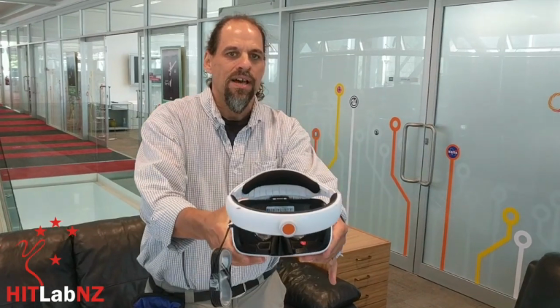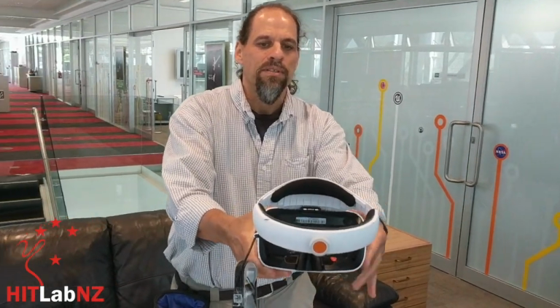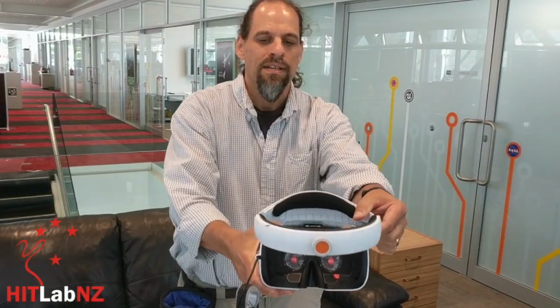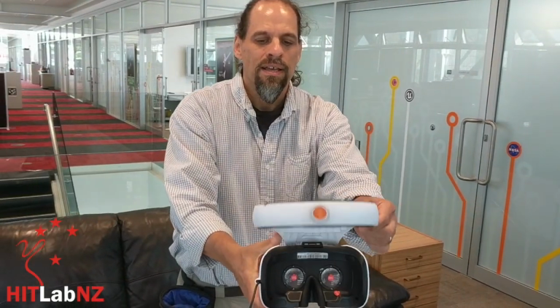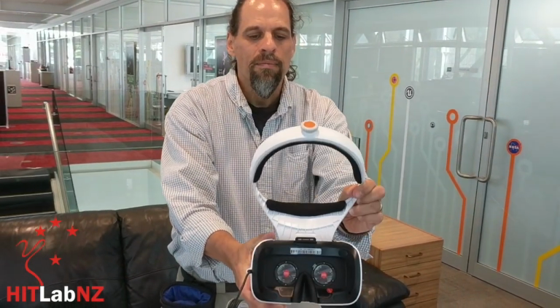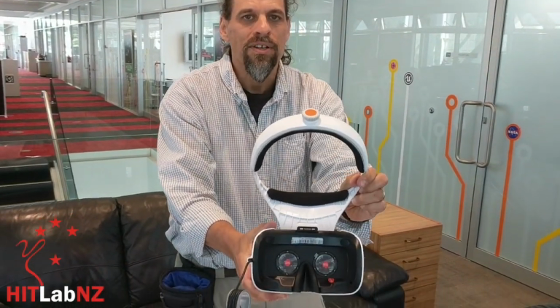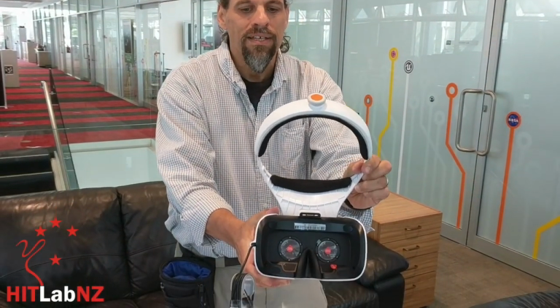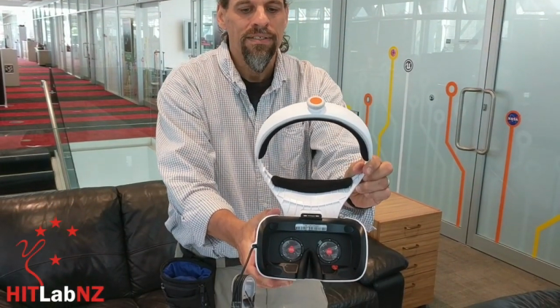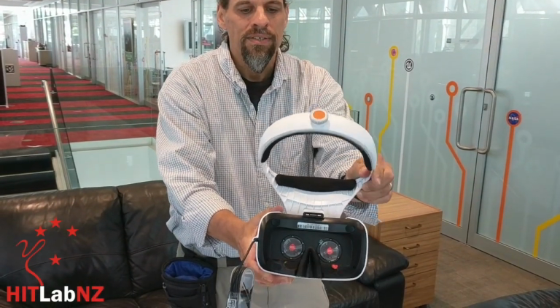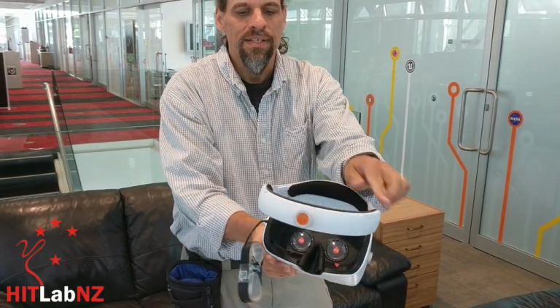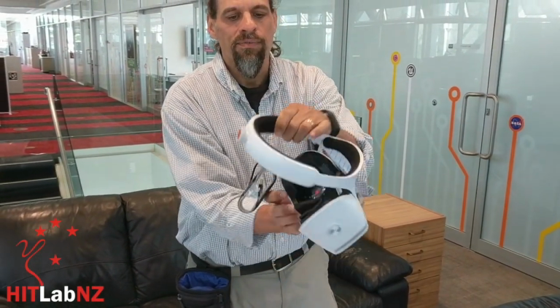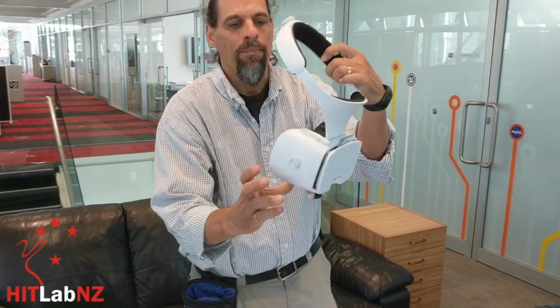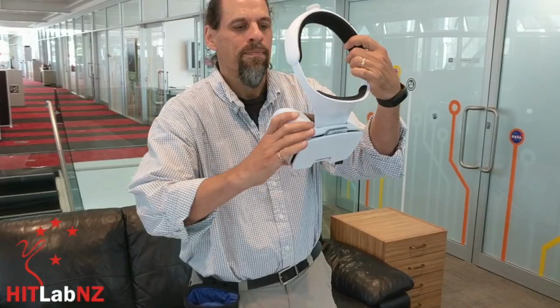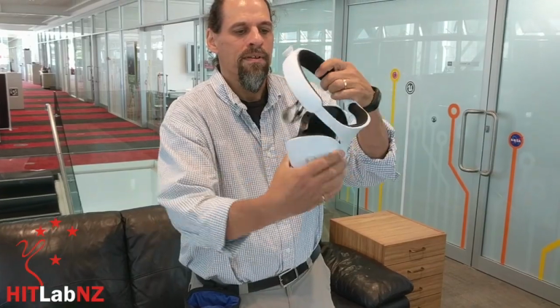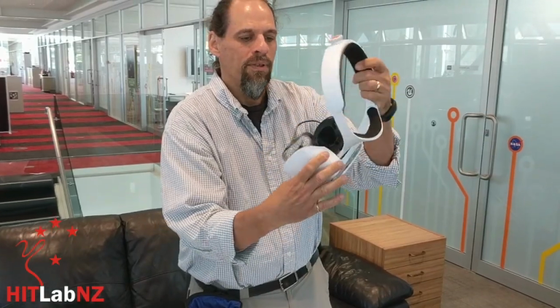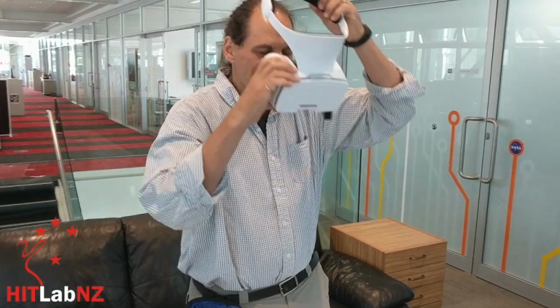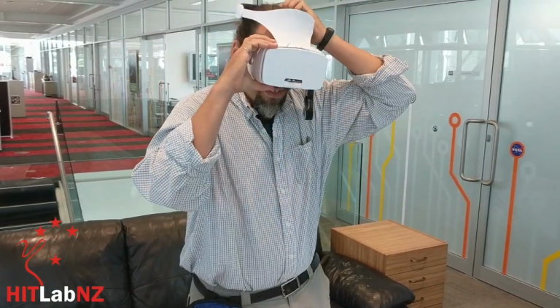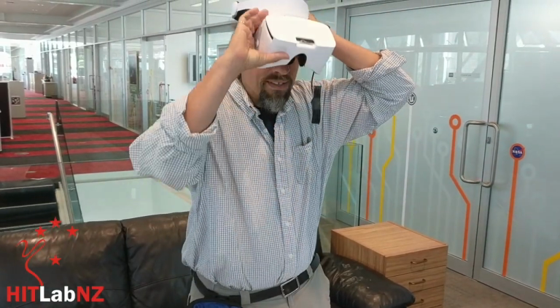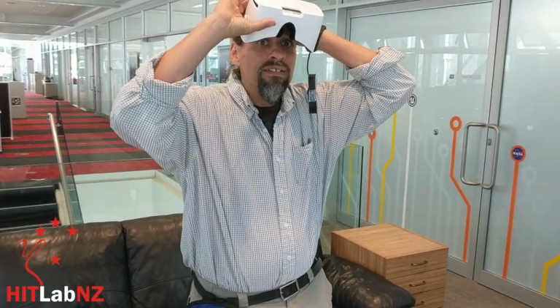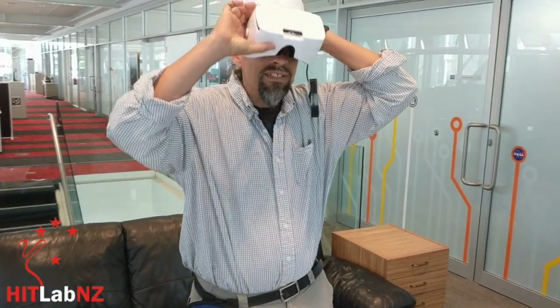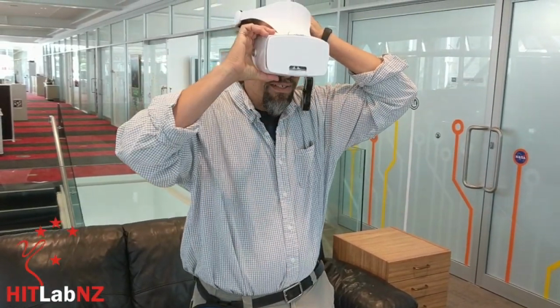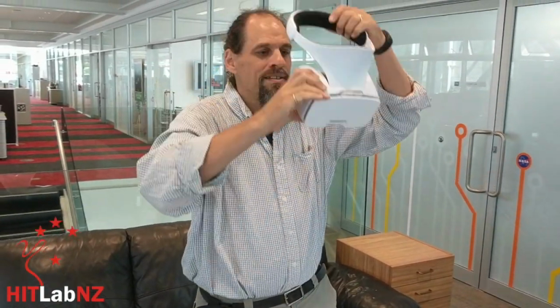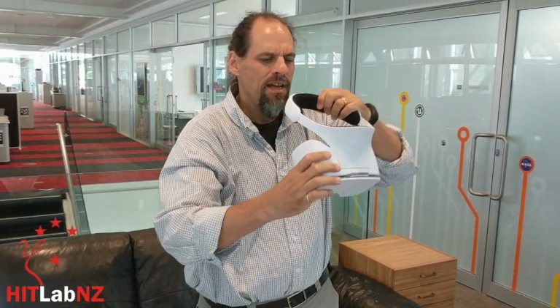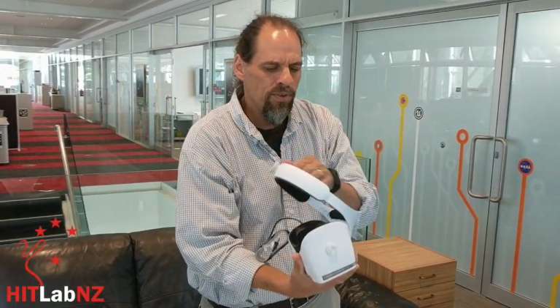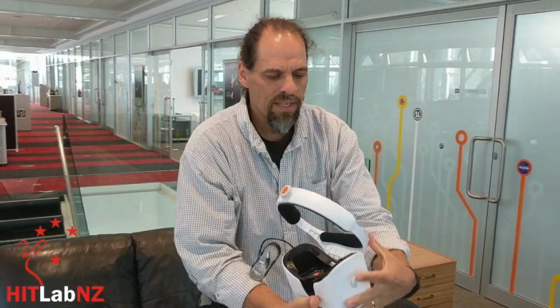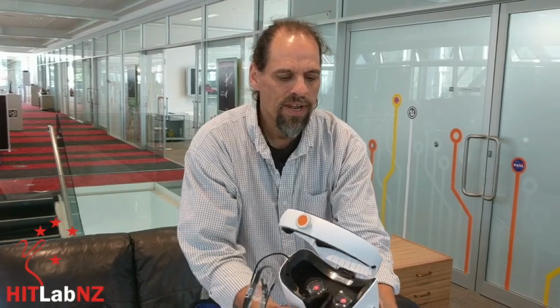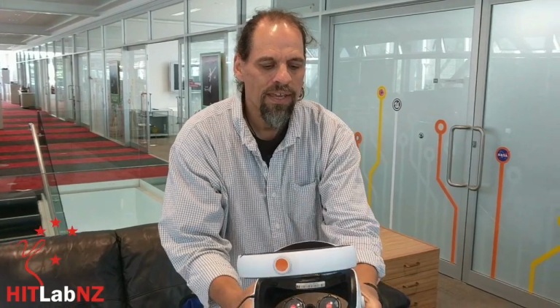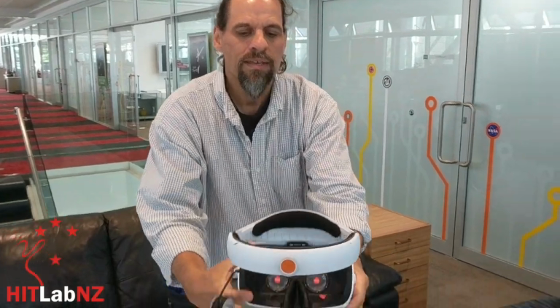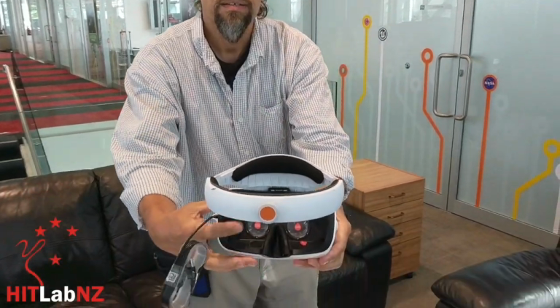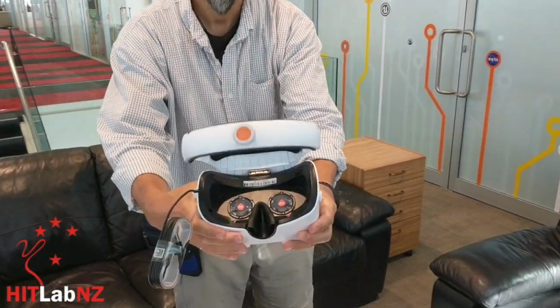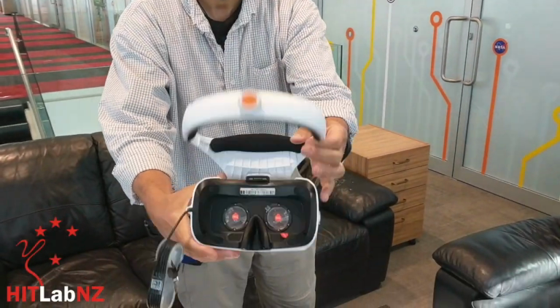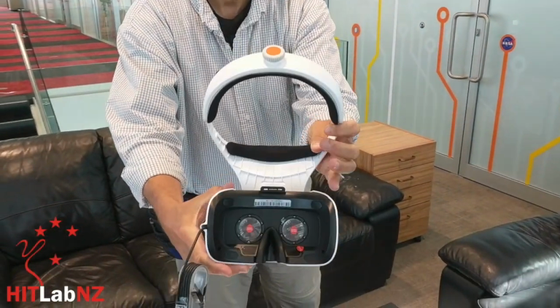It's got built-in eye tracking. It's nice. It has a flip-up design. You can see the eye tracking sensors built in.